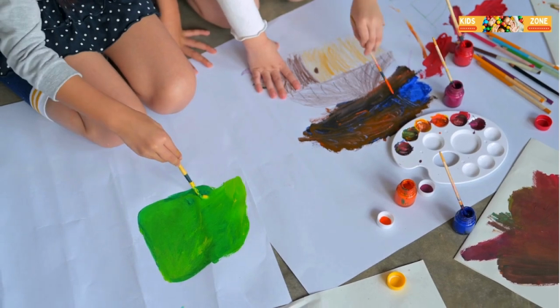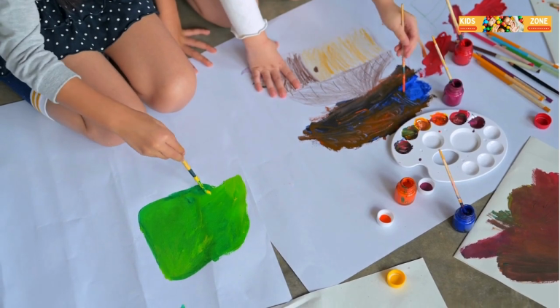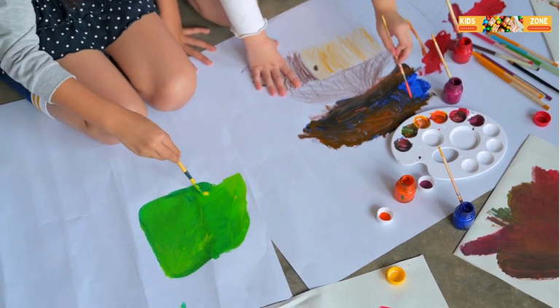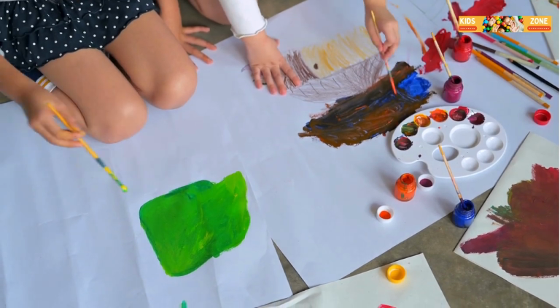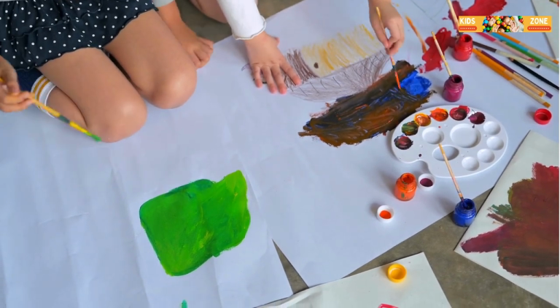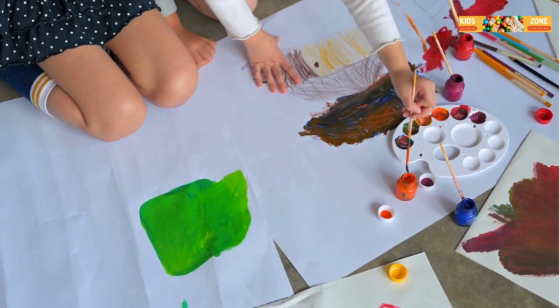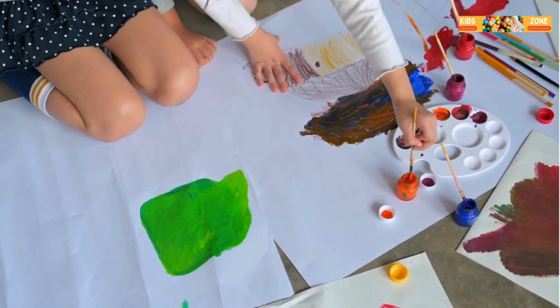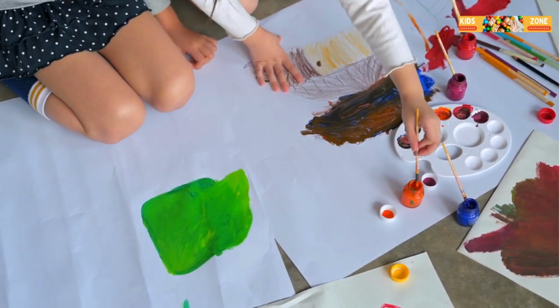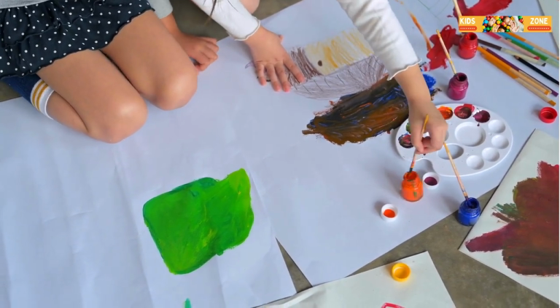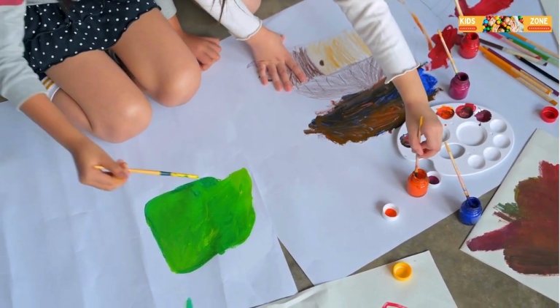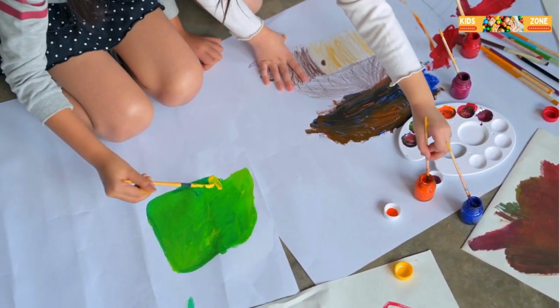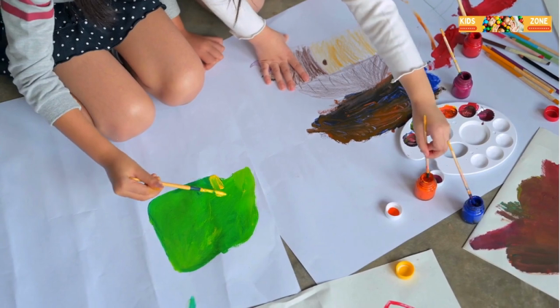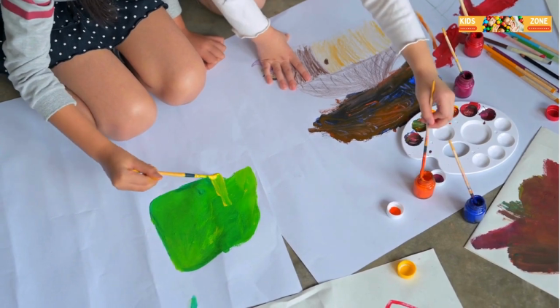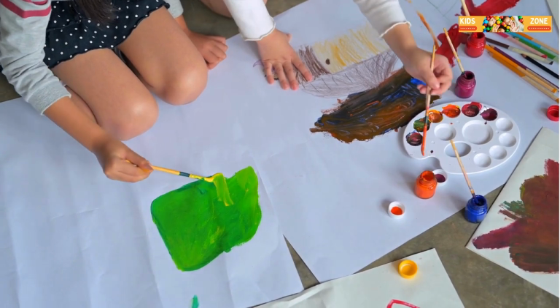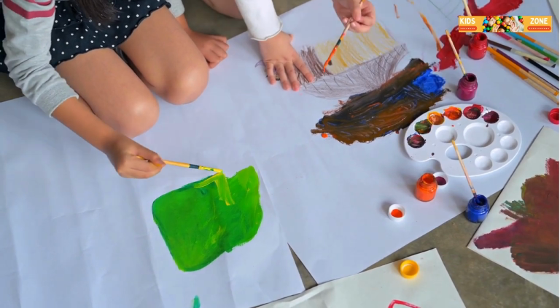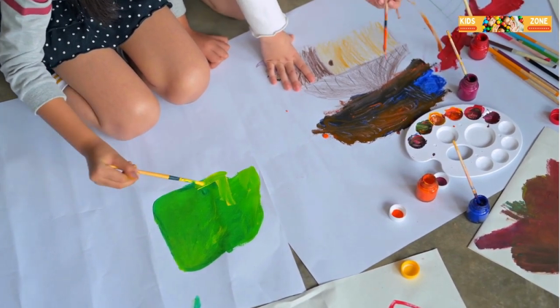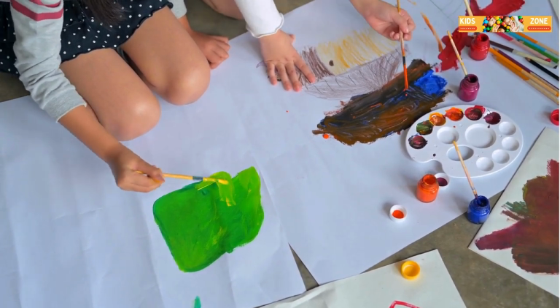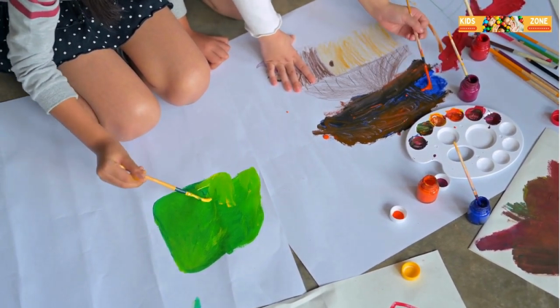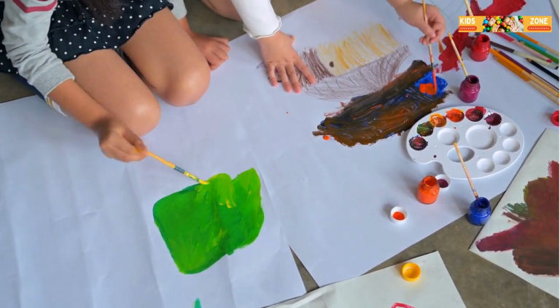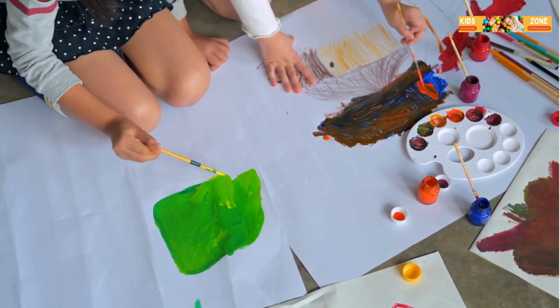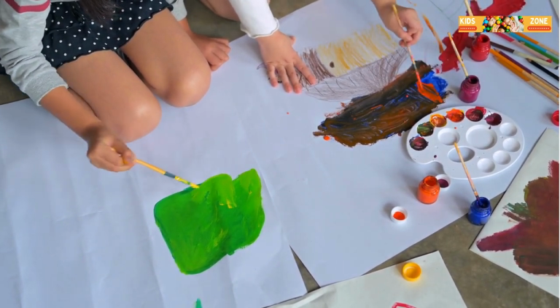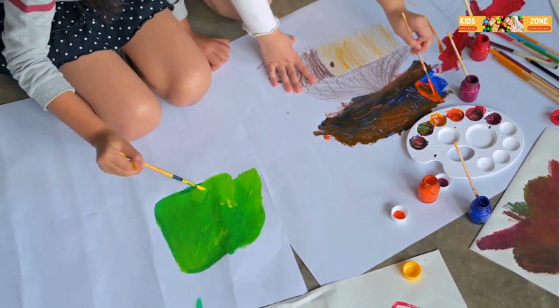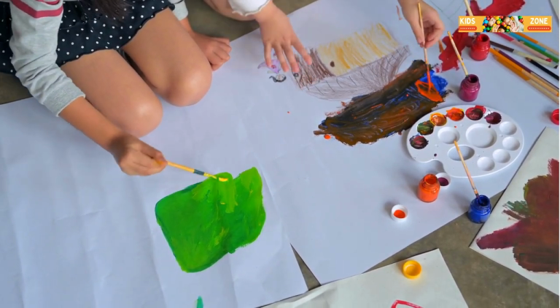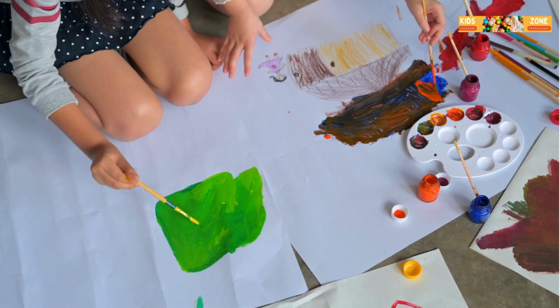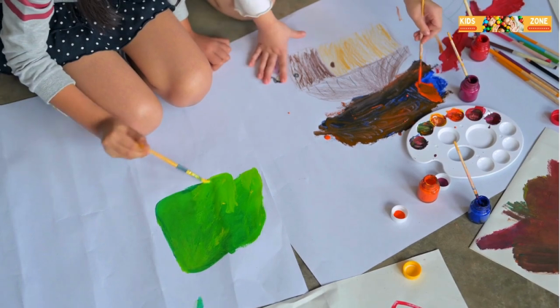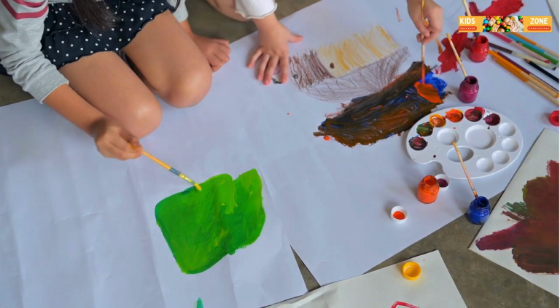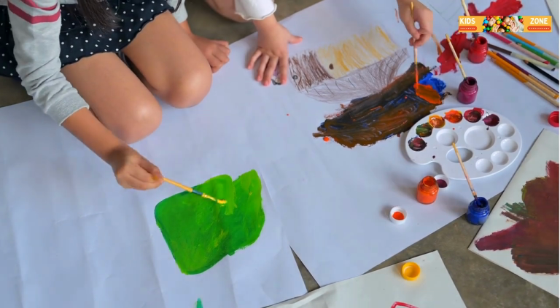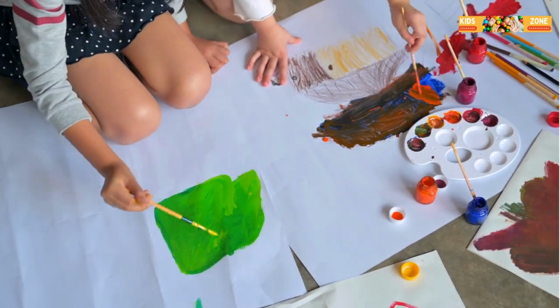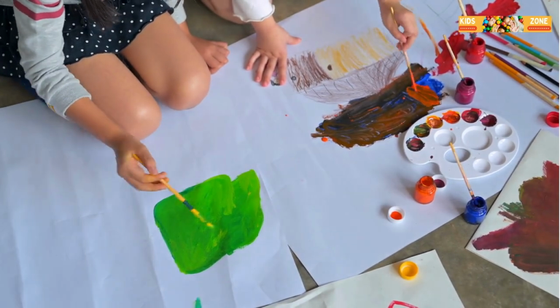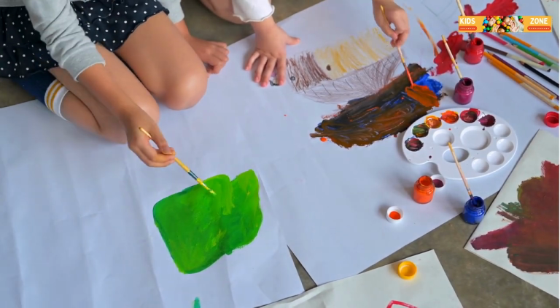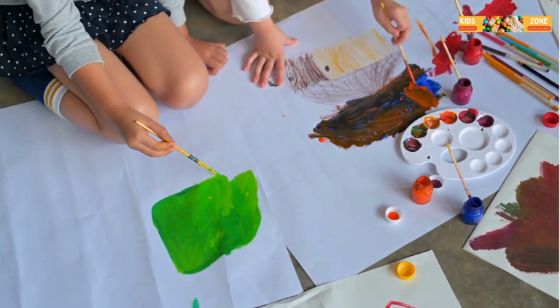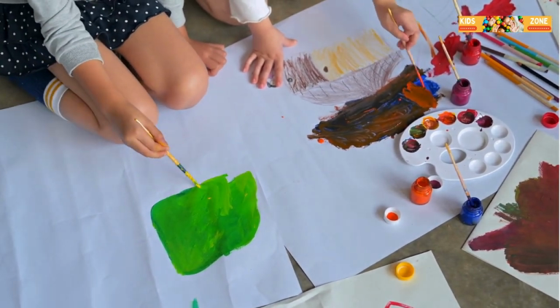First up, we have finger painting. It's super simple and lots of fun. Just dip your fingers into some paint and start creating. You can make trees, animals, or even abstract designs. The best part is you don't need any fancy tools, just your fingers.